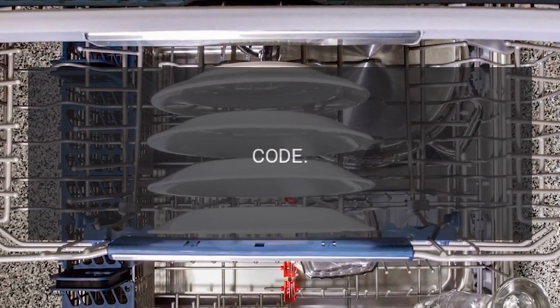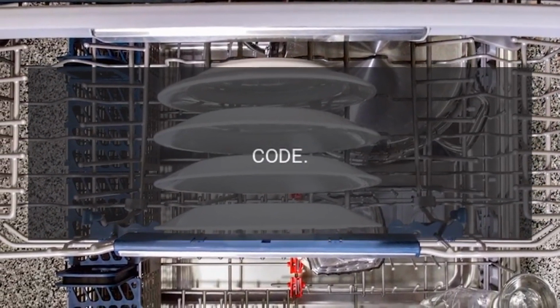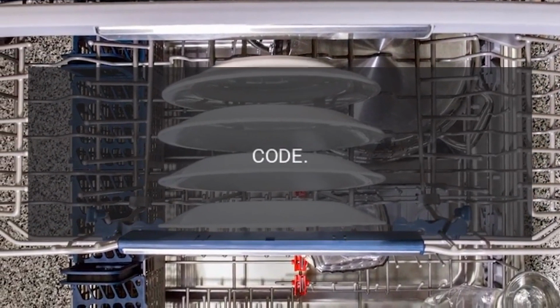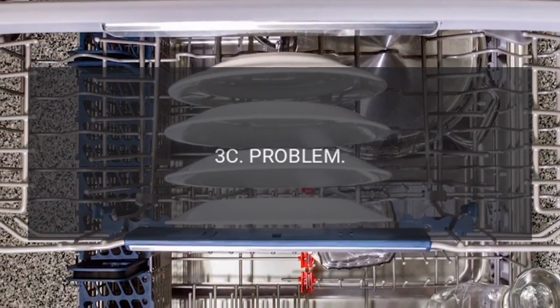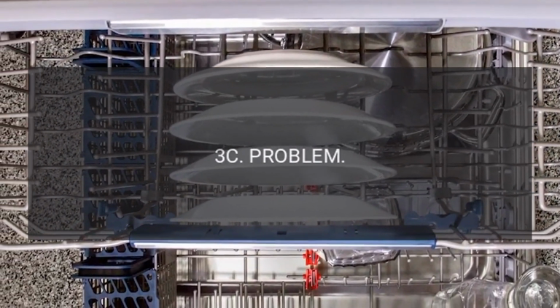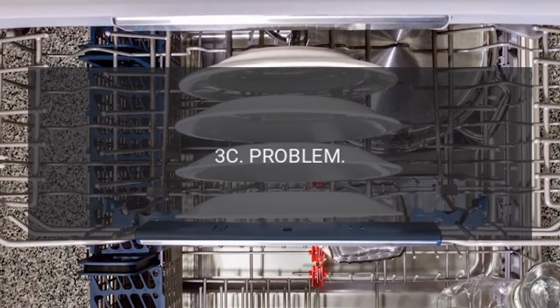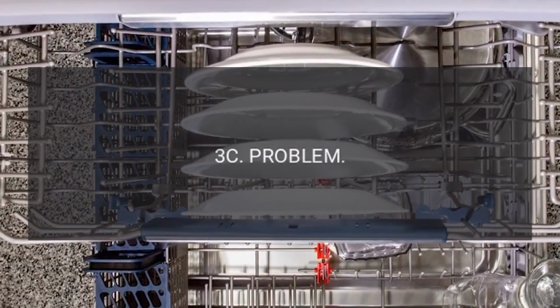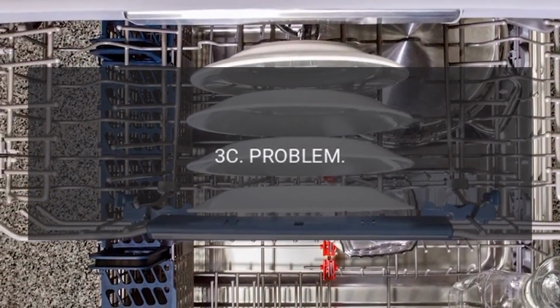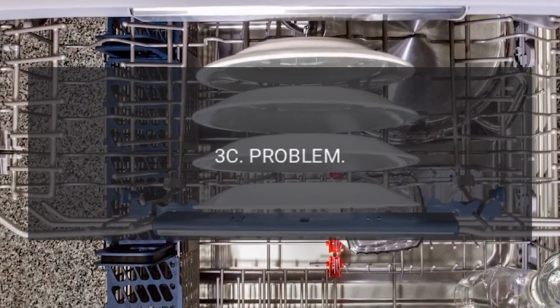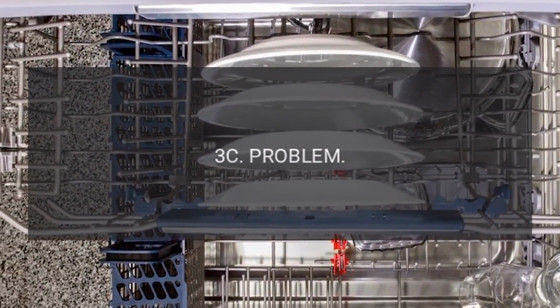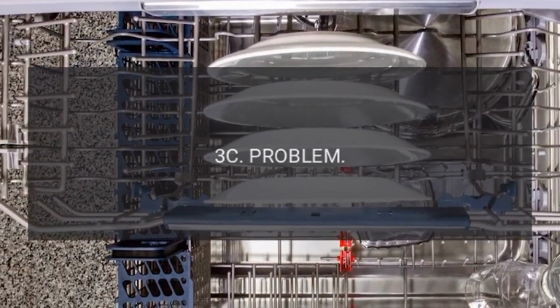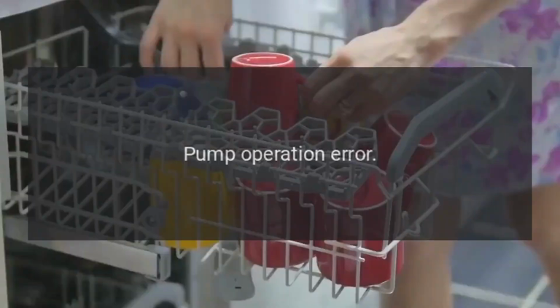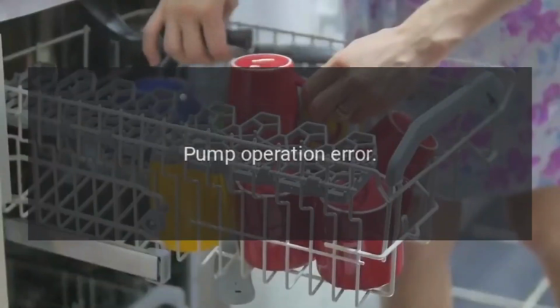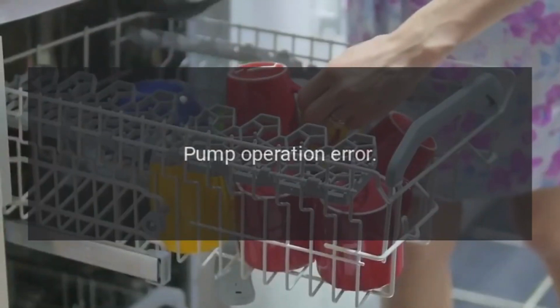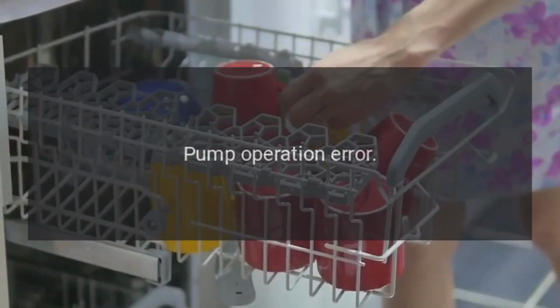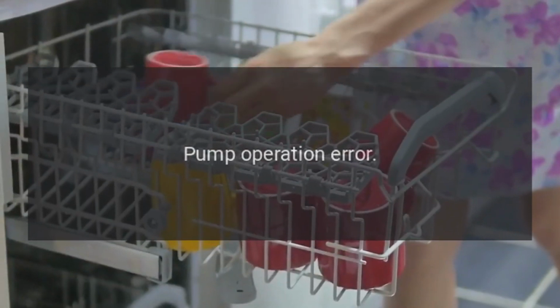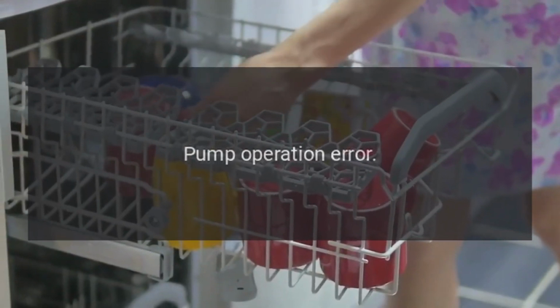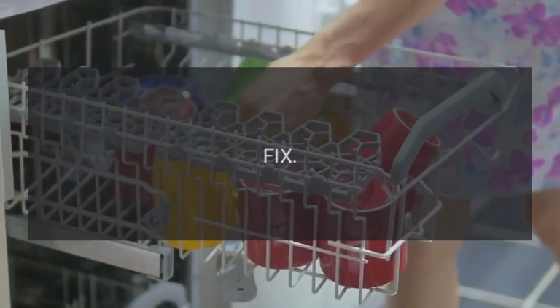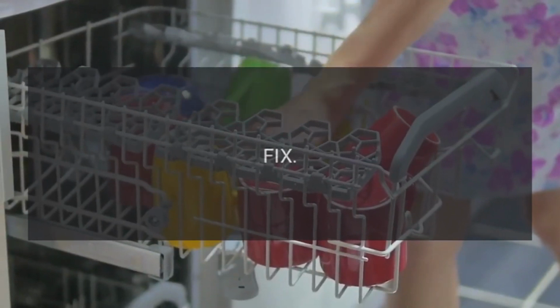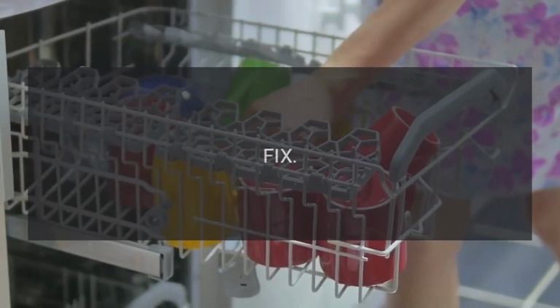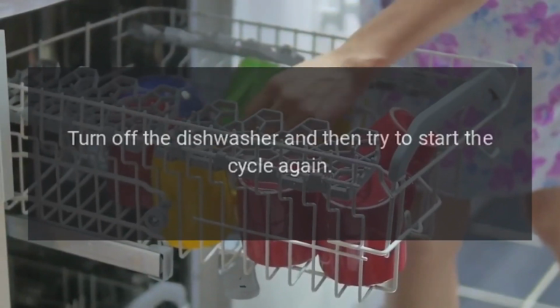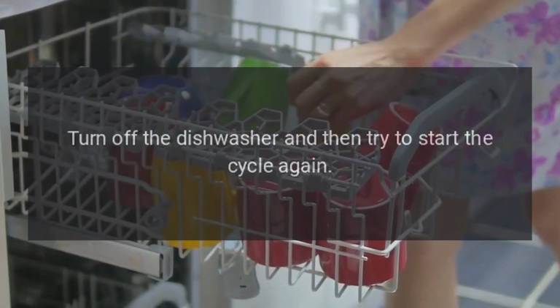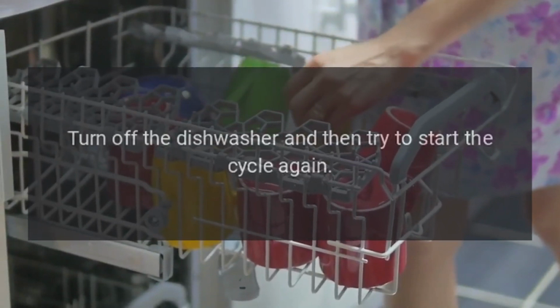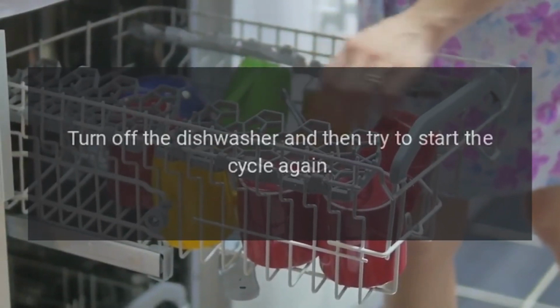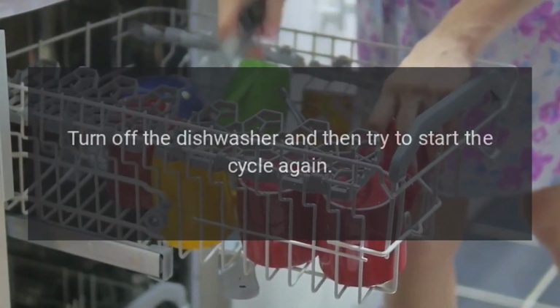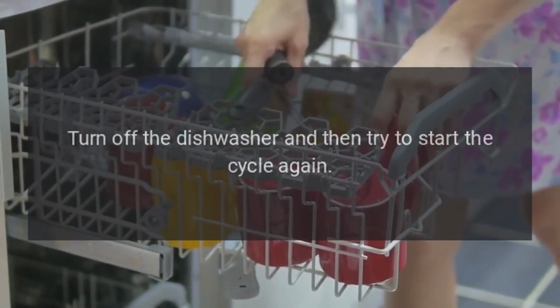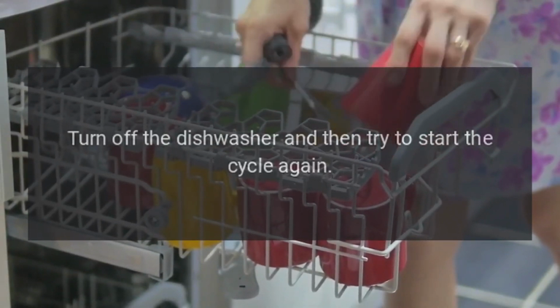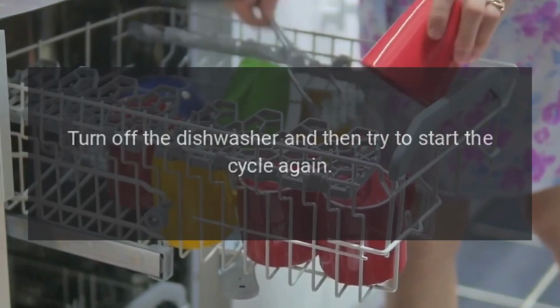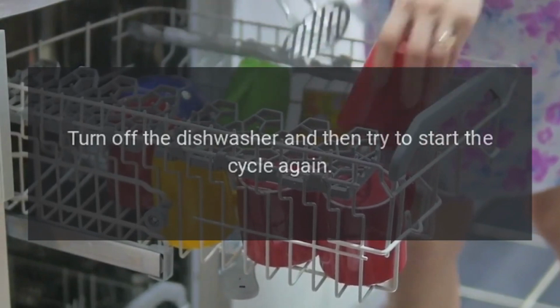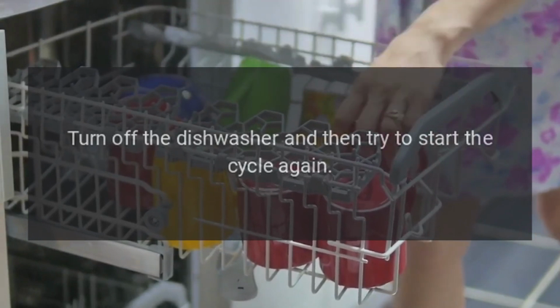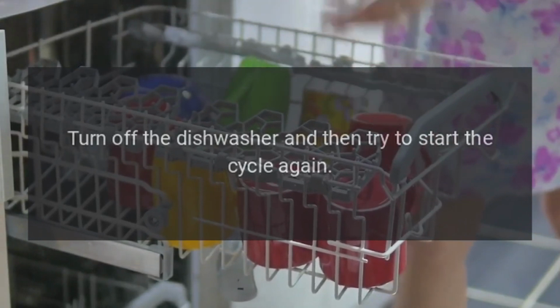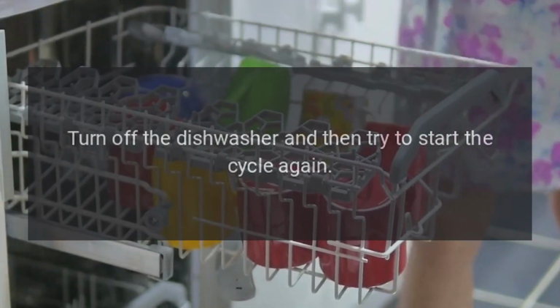Code 3C — Problem: Pump Operation Error. Fix: Turn off the dishwasher and then try to start the cycle again.